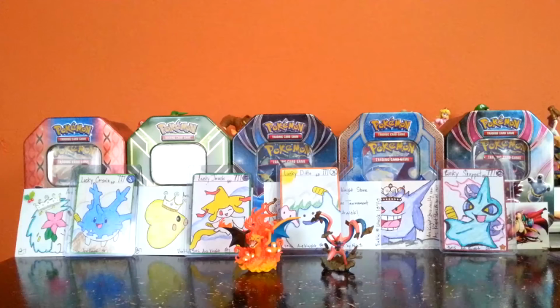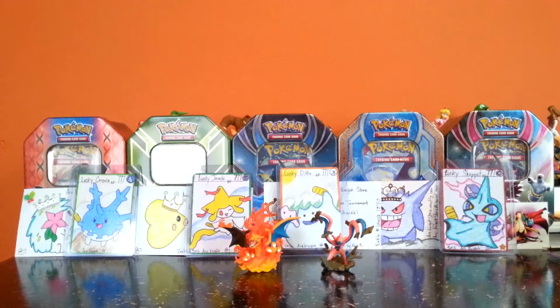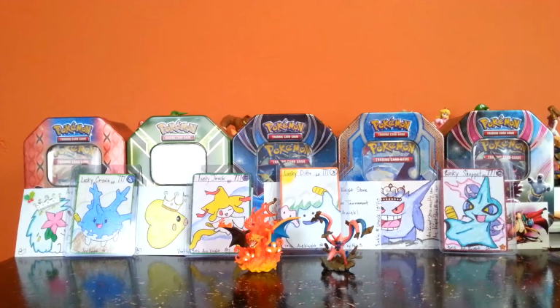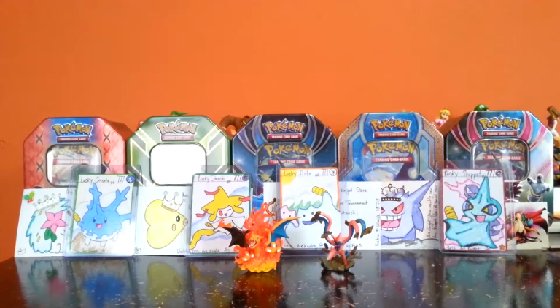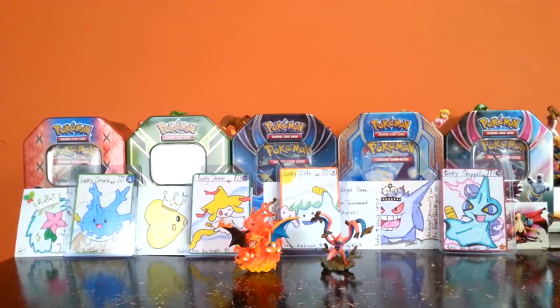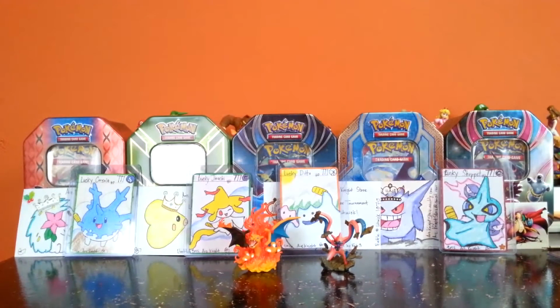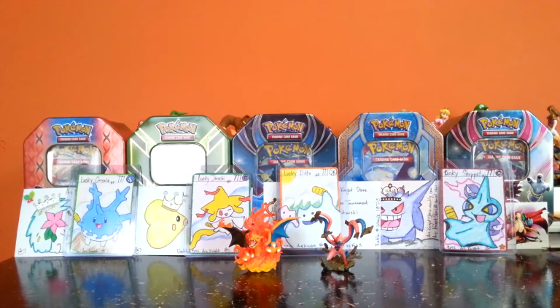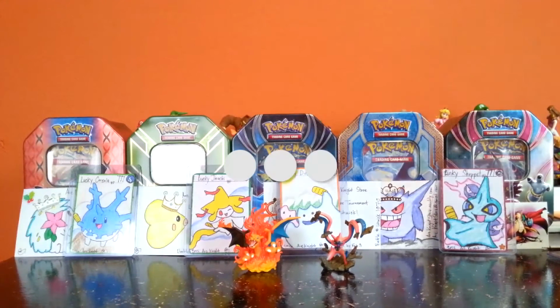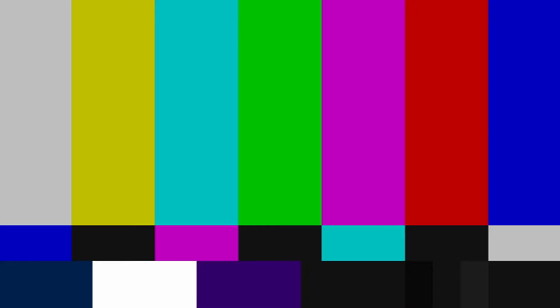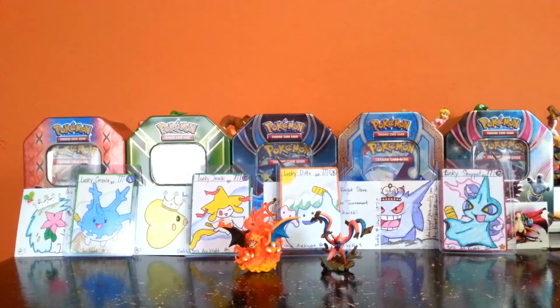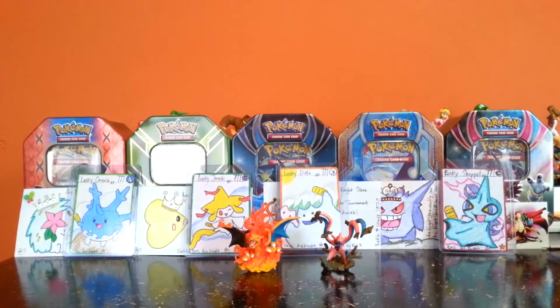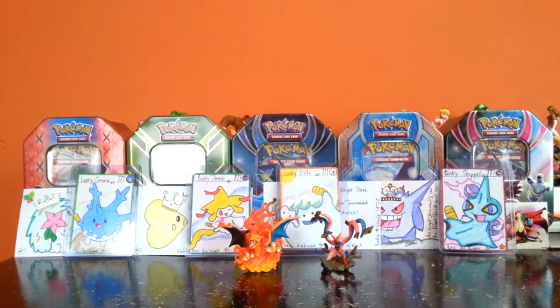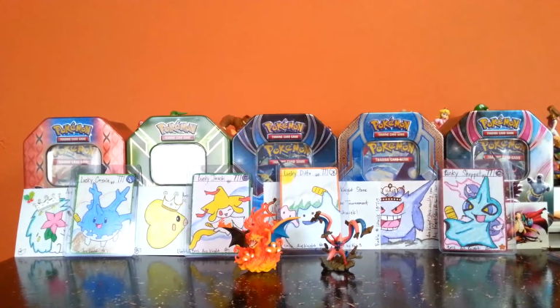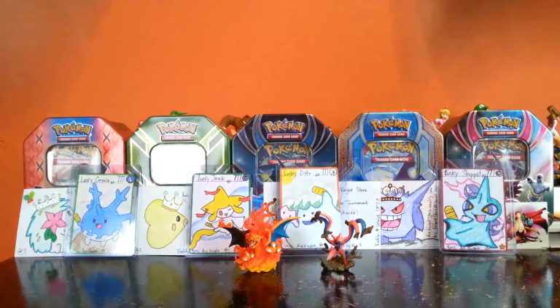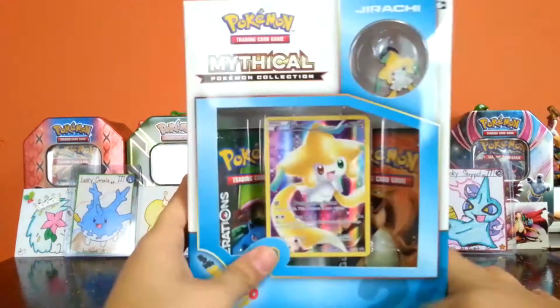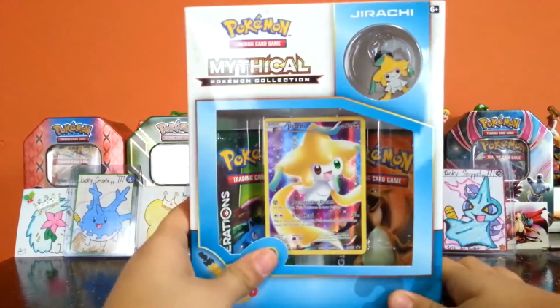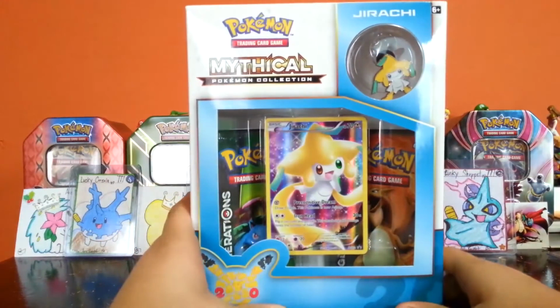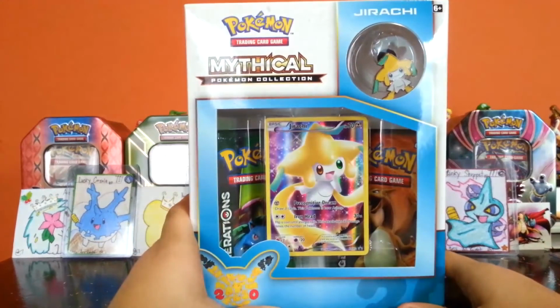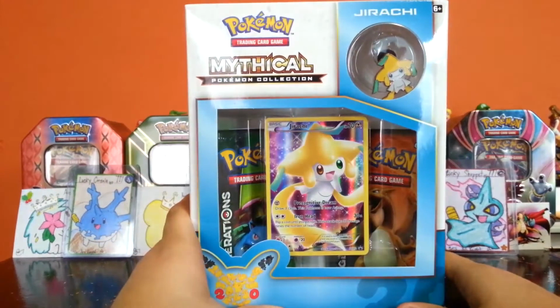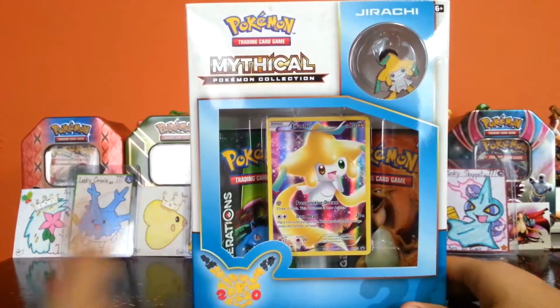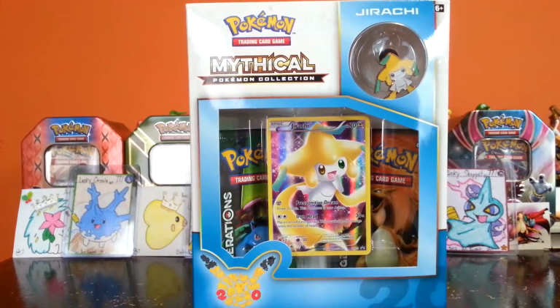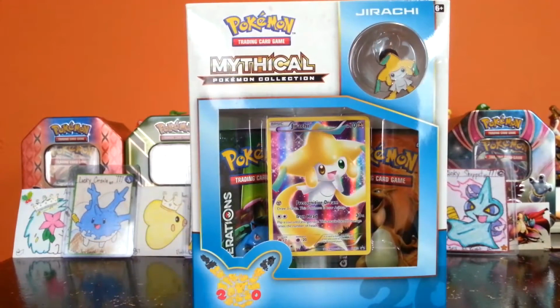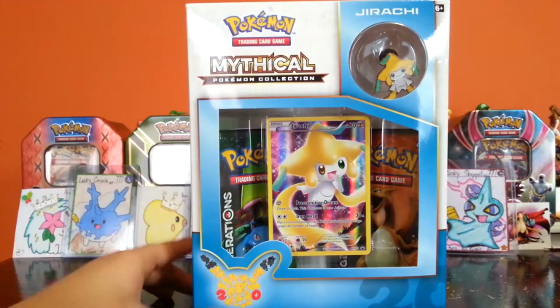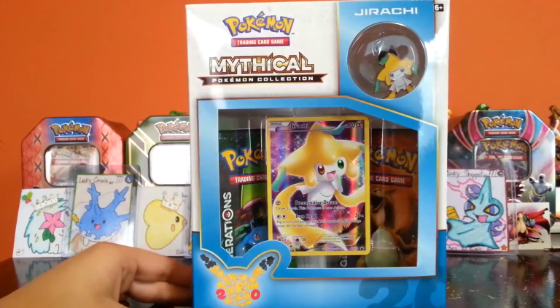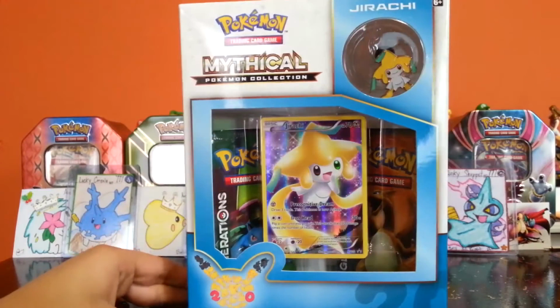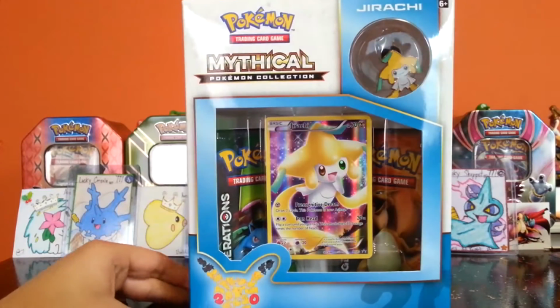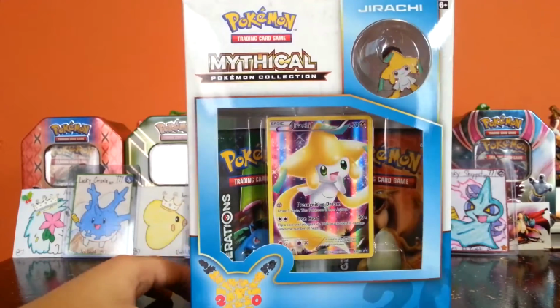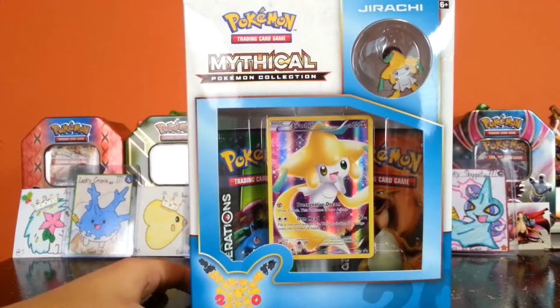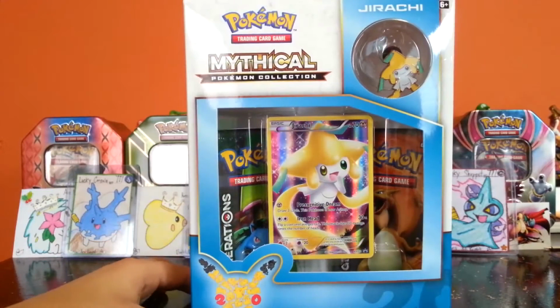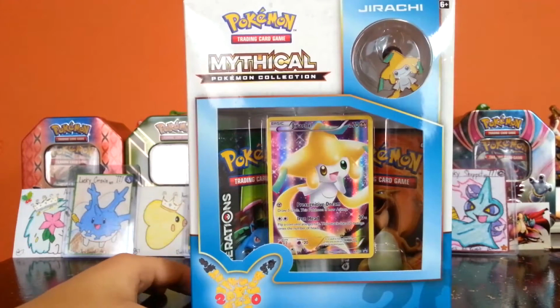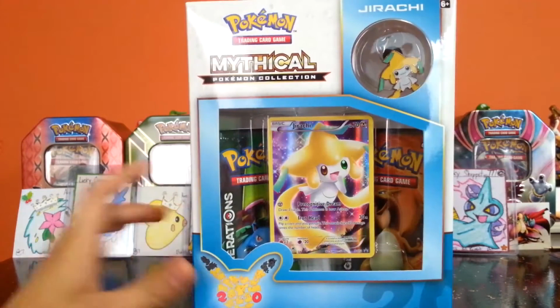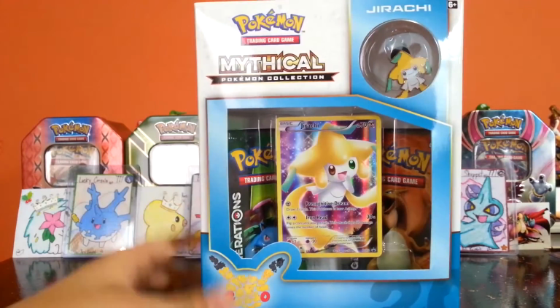Hey fellow Bloopy Knights, I'm the Galaxic Void and today we are going to open the mythical Durachi Pokemon collection with Generations packs — two of them, one pin, and one promotional card.